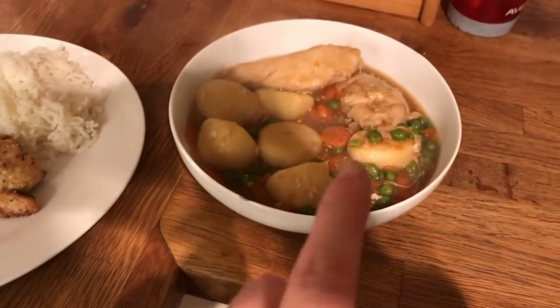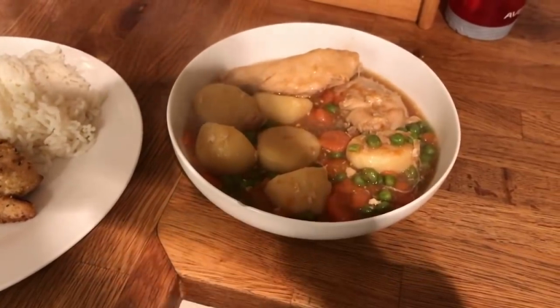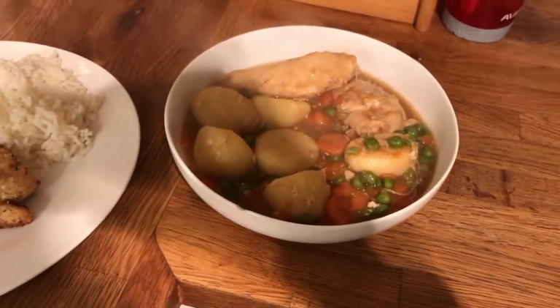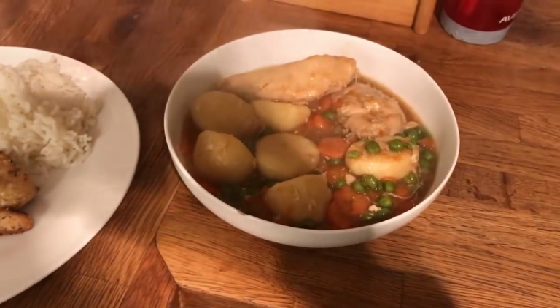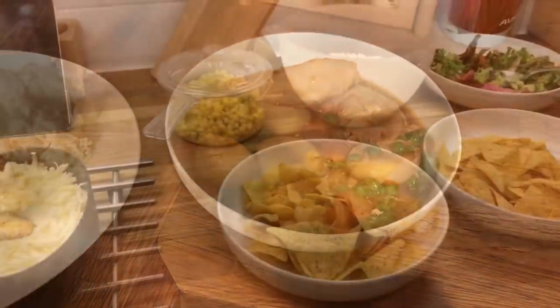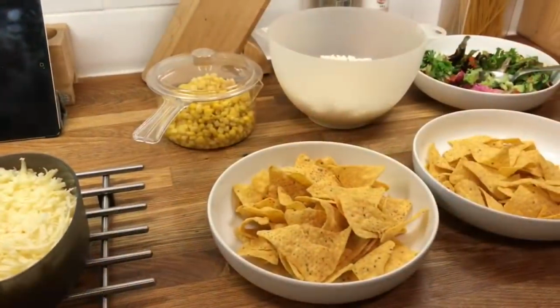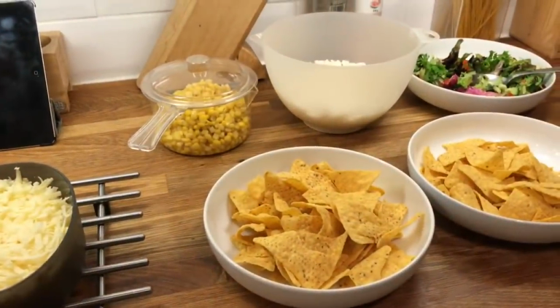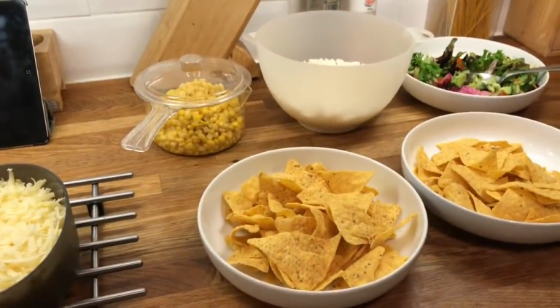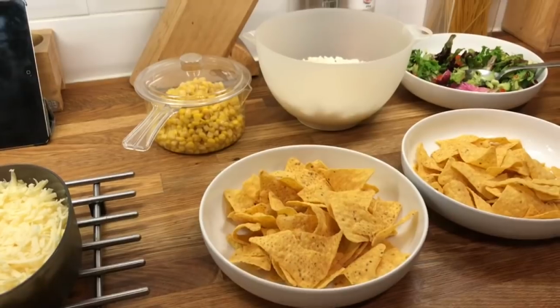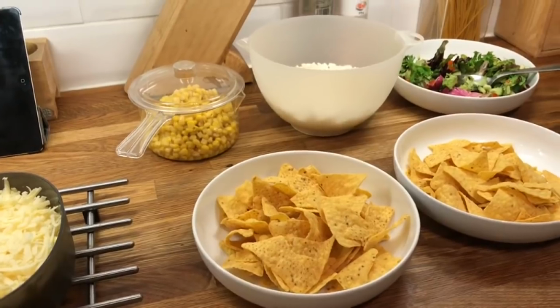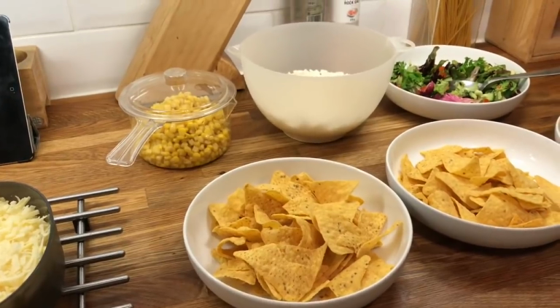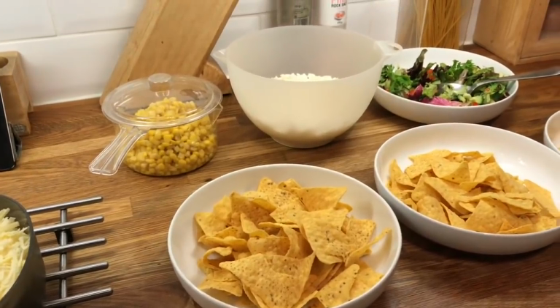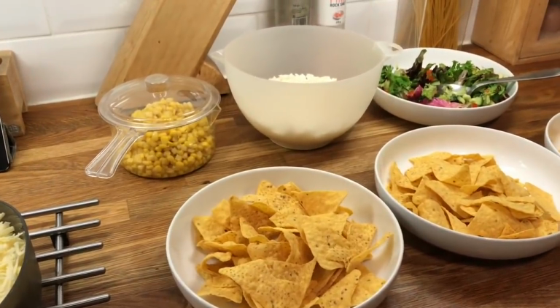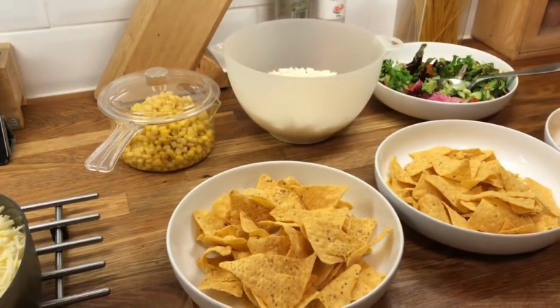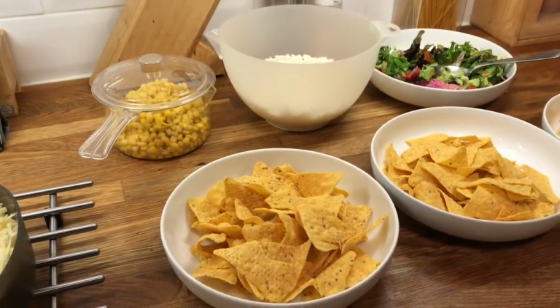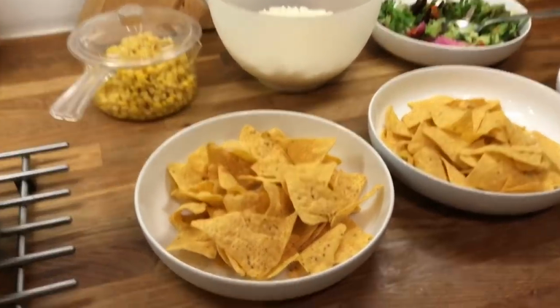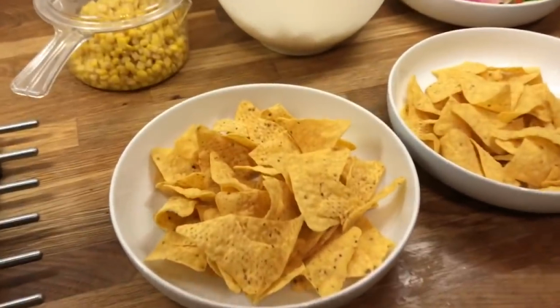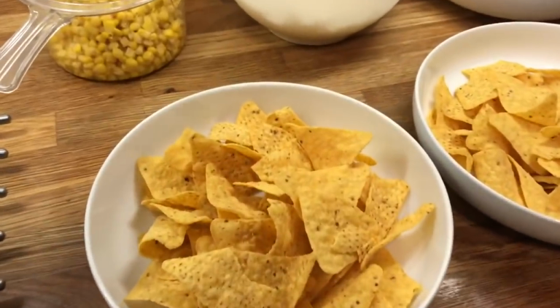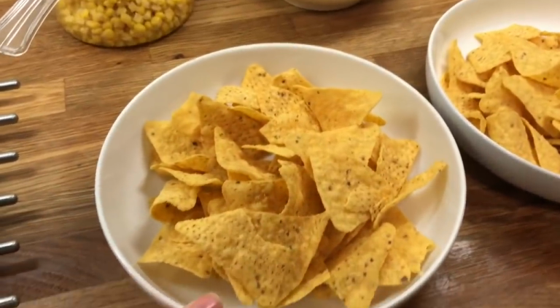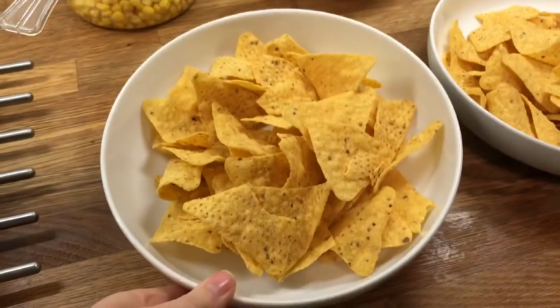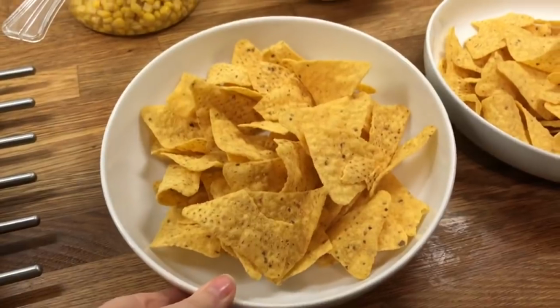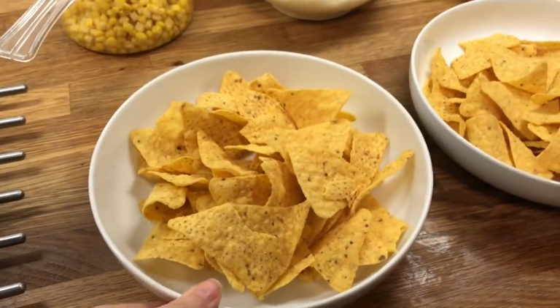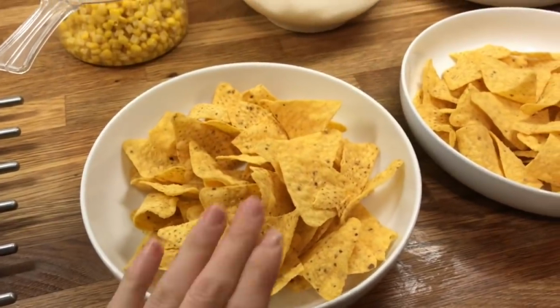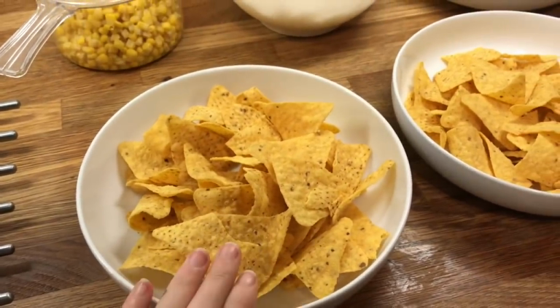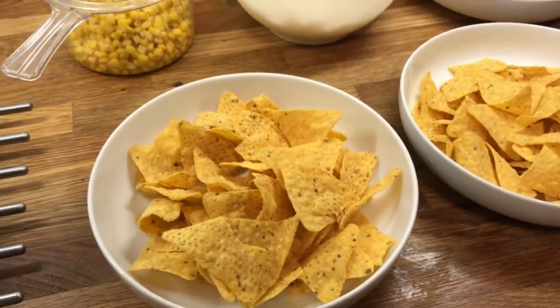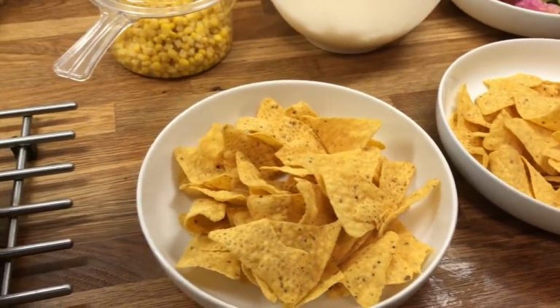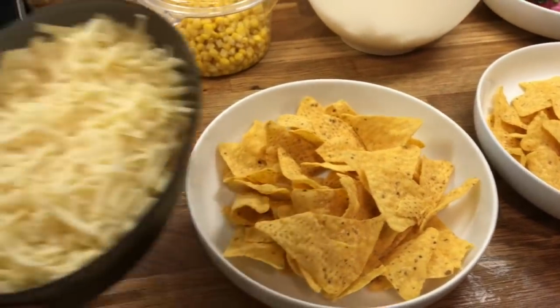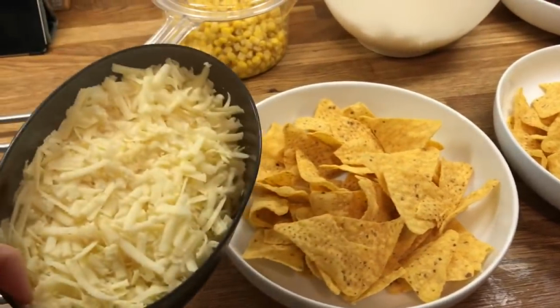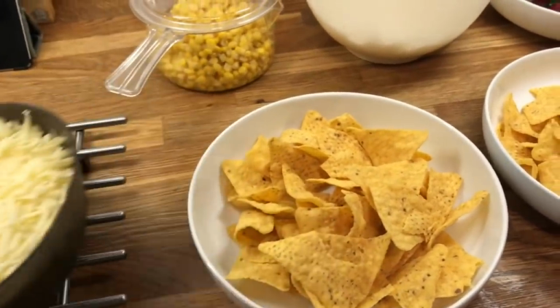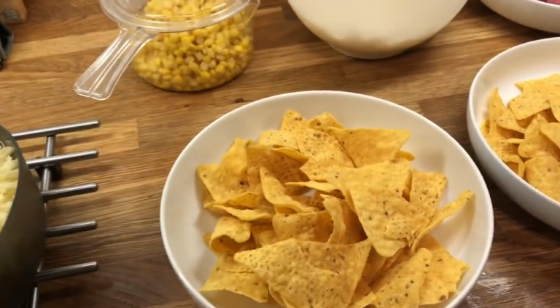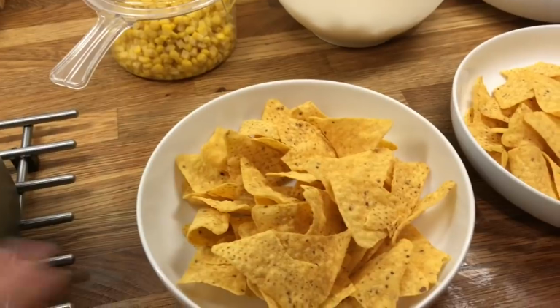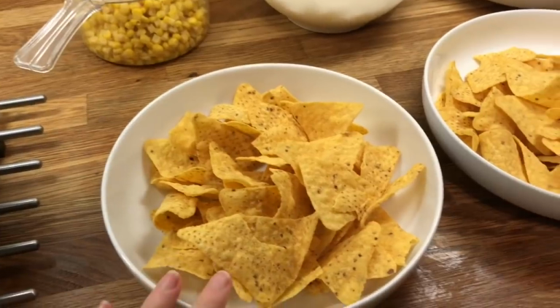For my mum I just done her chicken in gravy with boiled potatoes, carrots, and peas. Hey guys, it is Saturday. So for dinner tonight we are having tacos. I have some Doritos in a bowl — I'm going to add some cheese and then stick it in the microwave just for a few moments to melt the cheese.